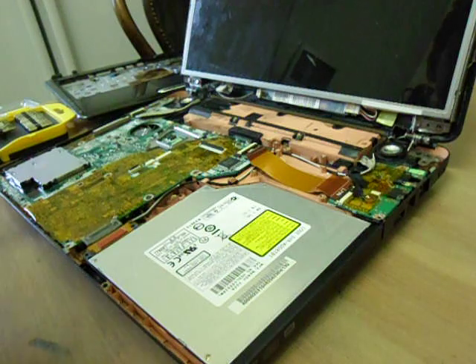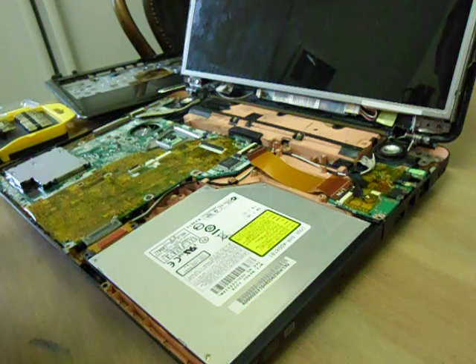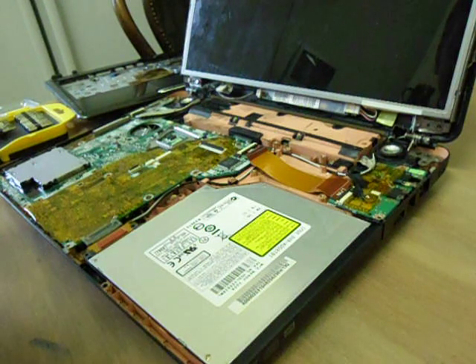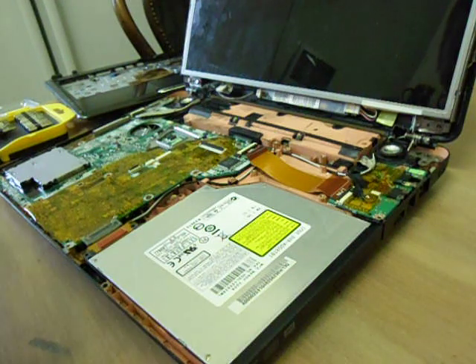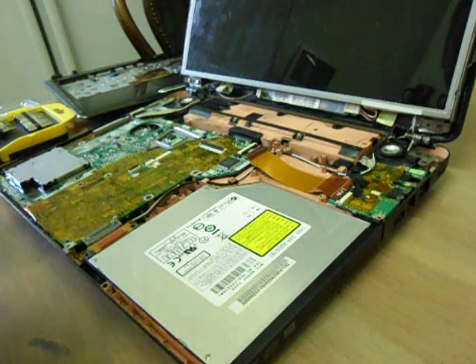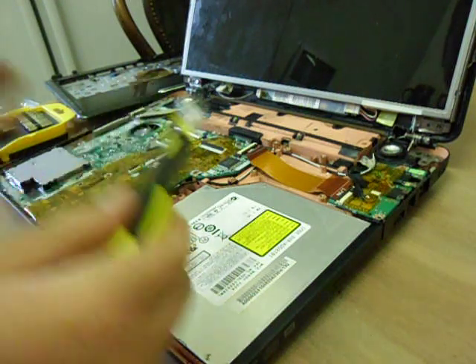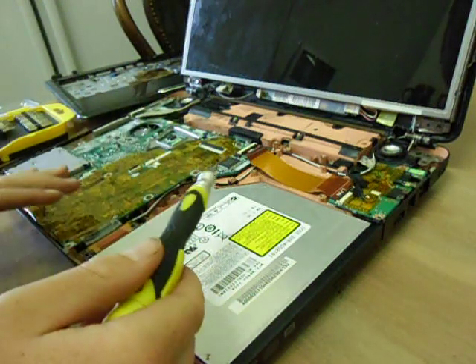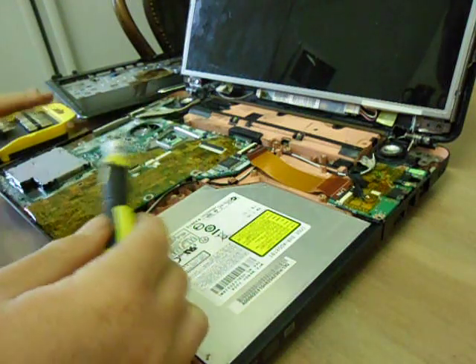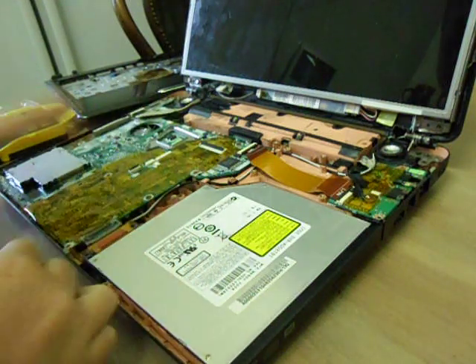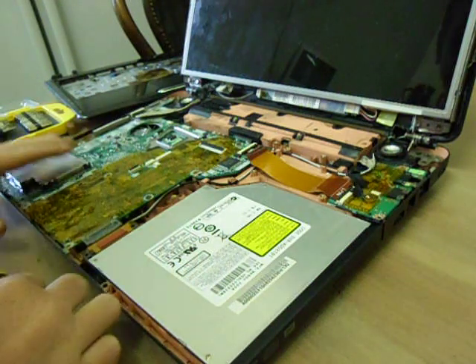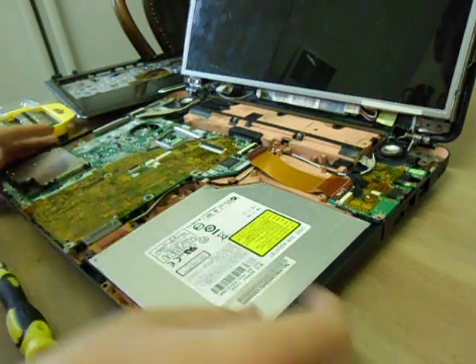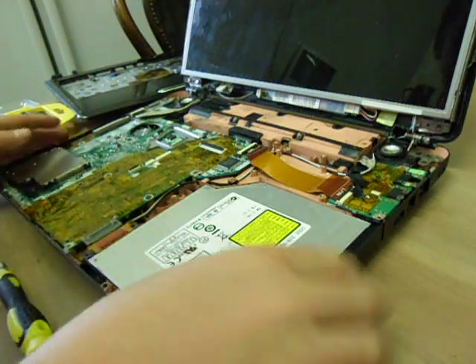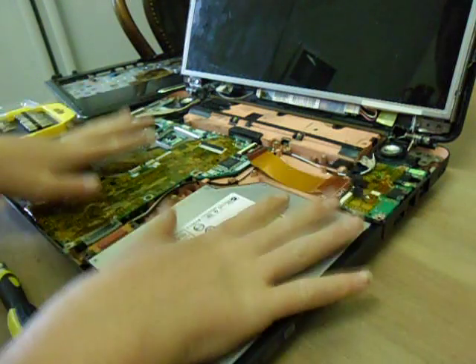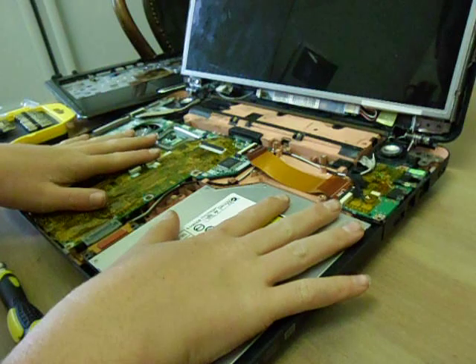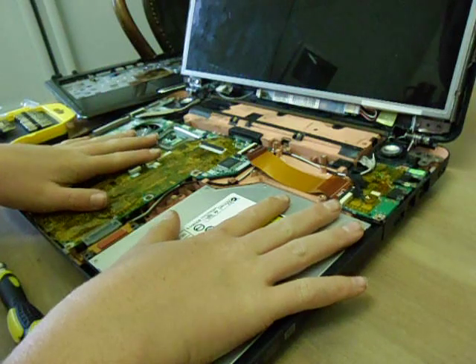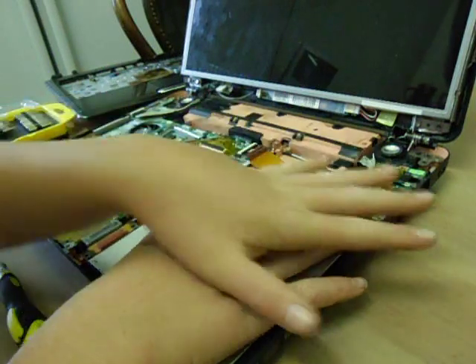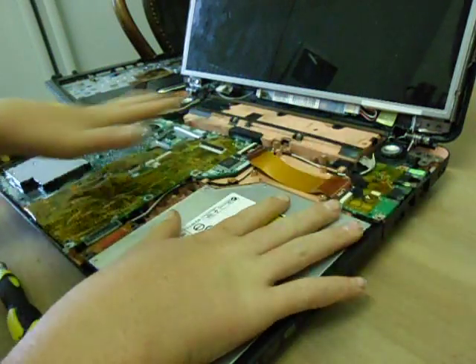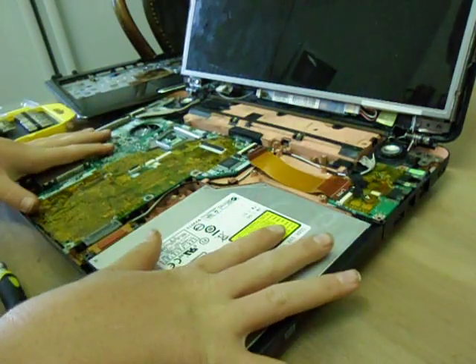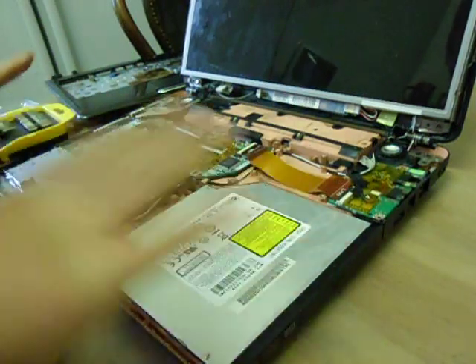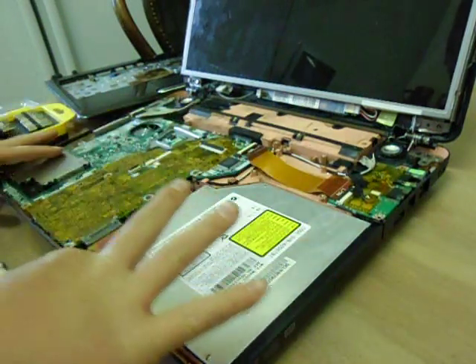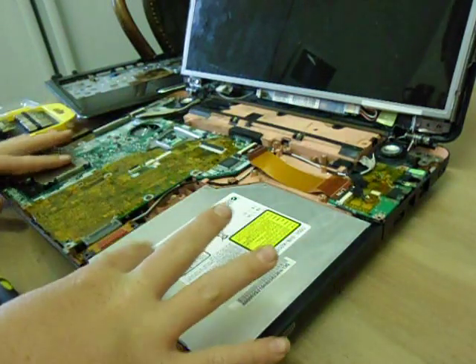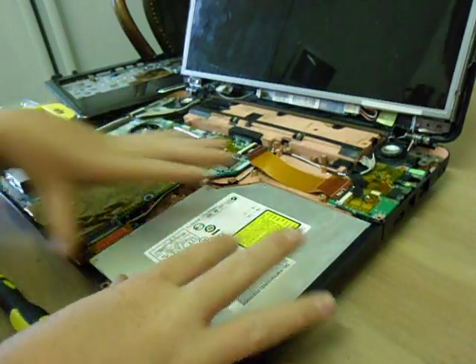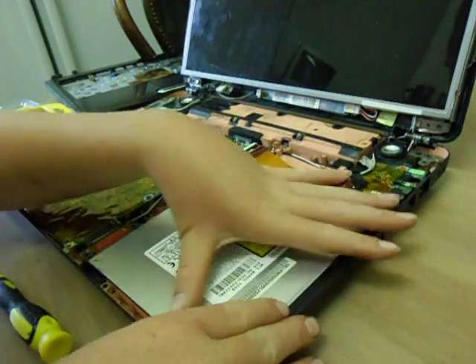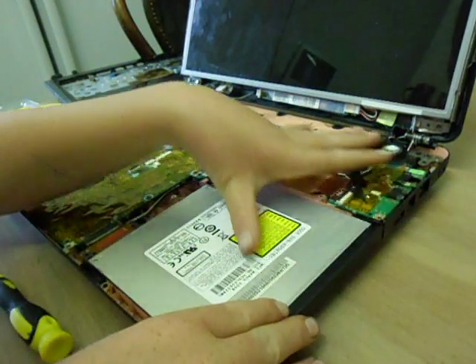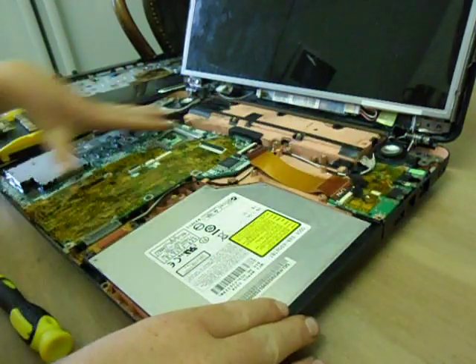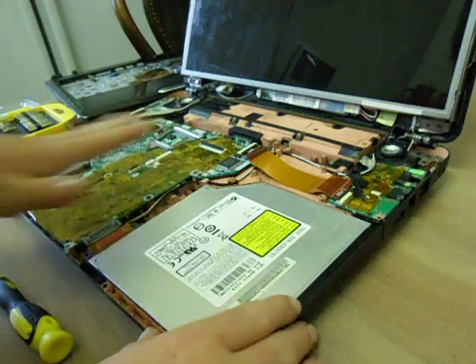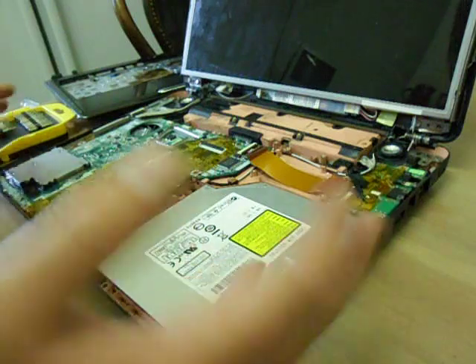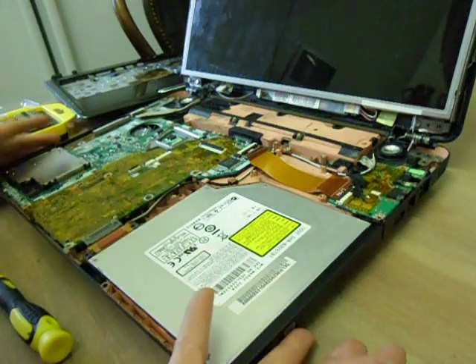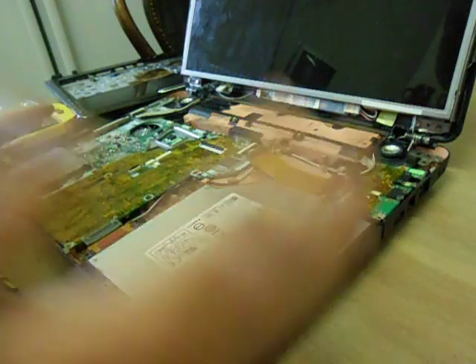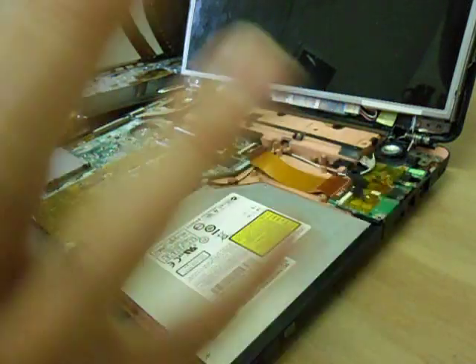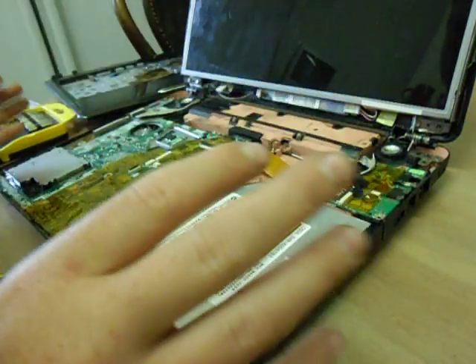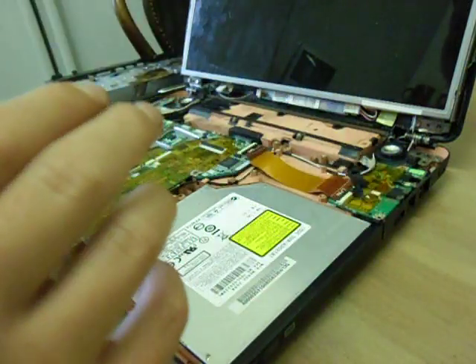Hello guys and welcome to how to put your laptop back together. As you saw in my last video, I unscrewed this laptop. Now I'm going to put it all back together.